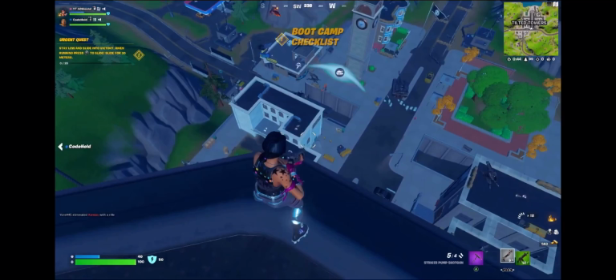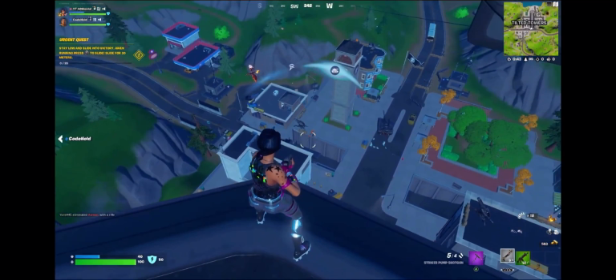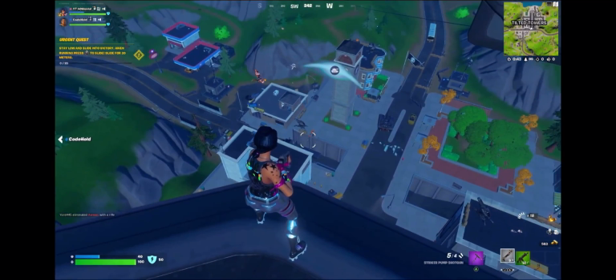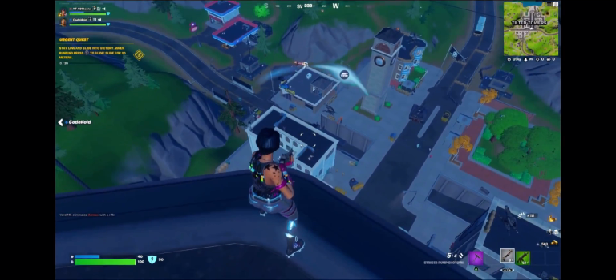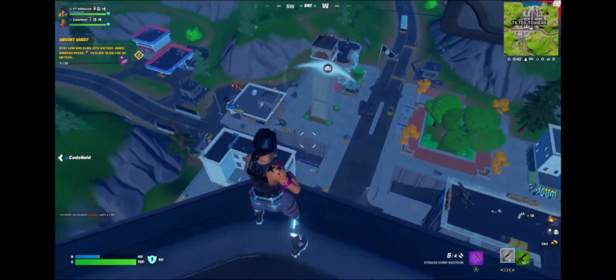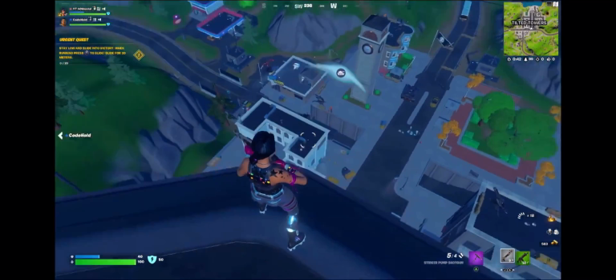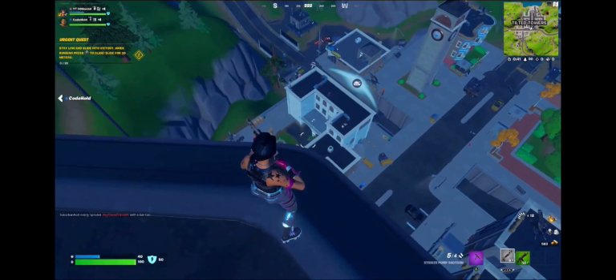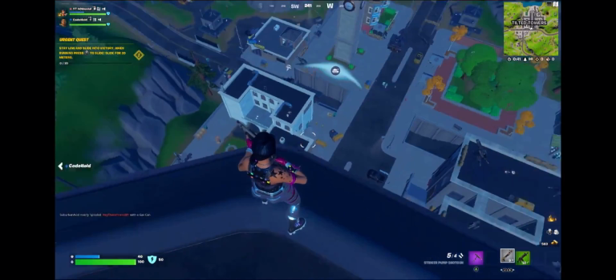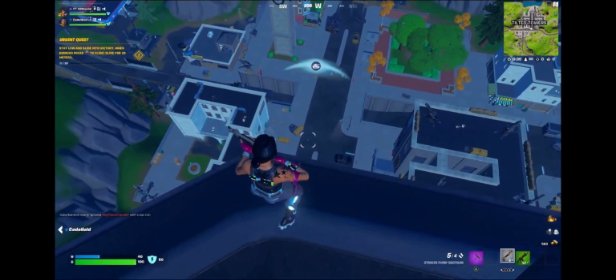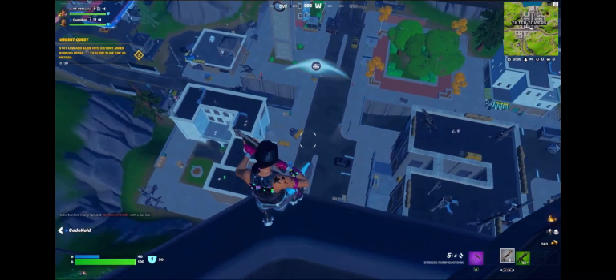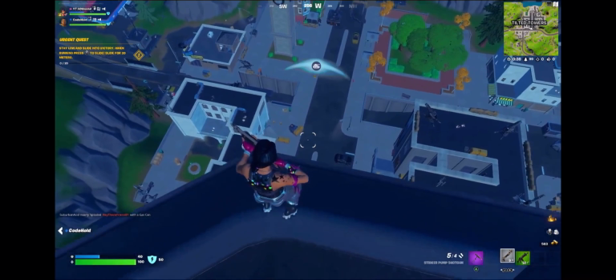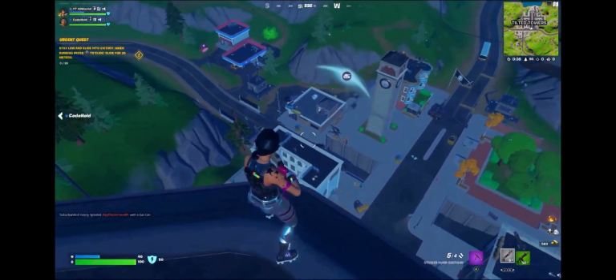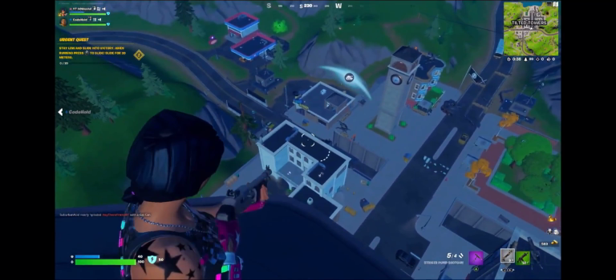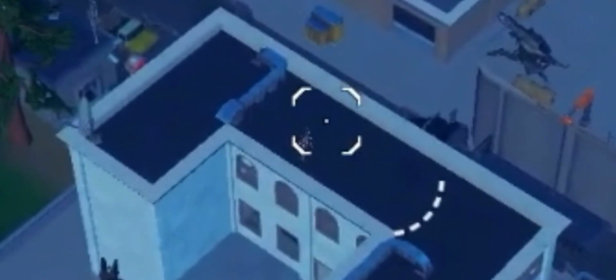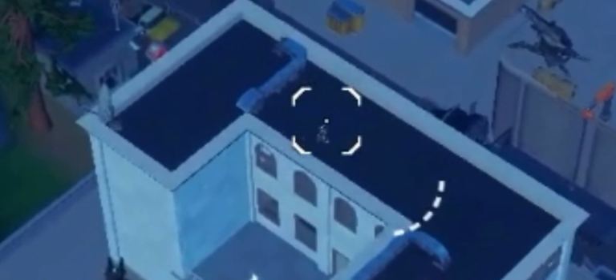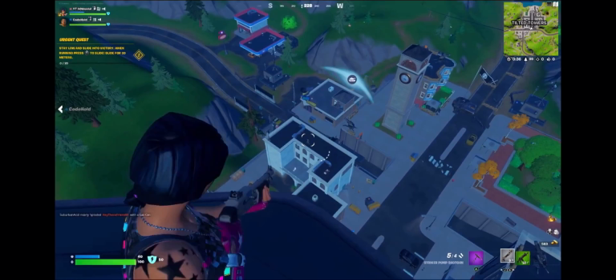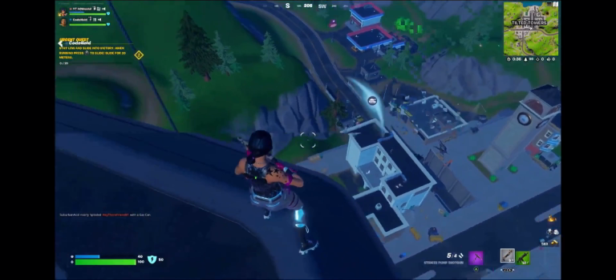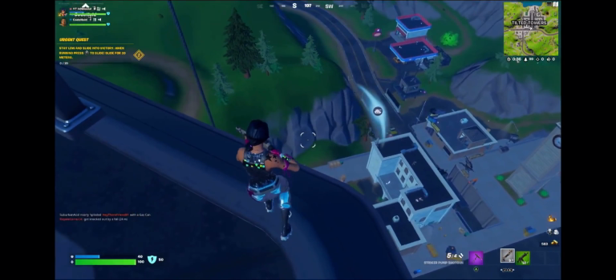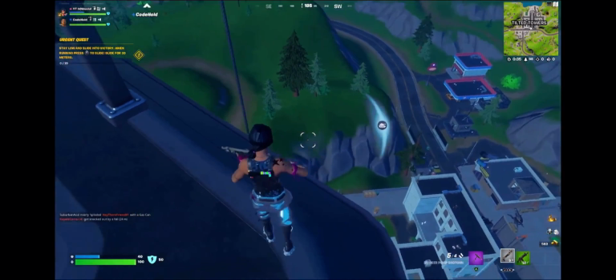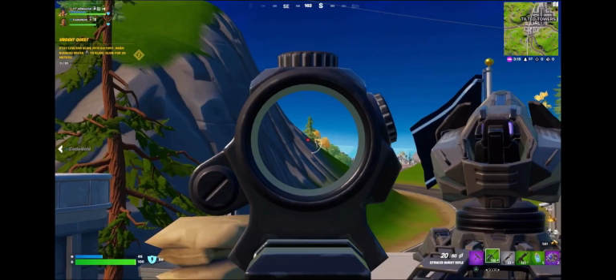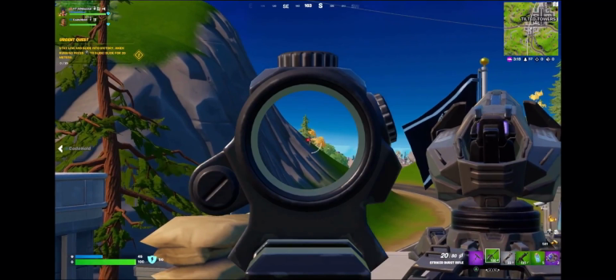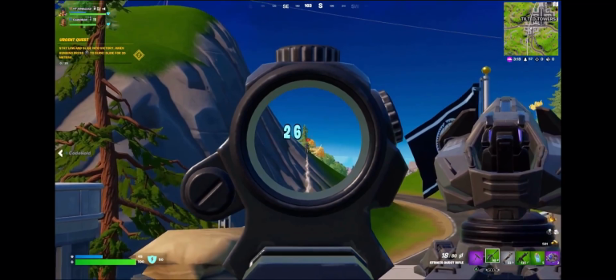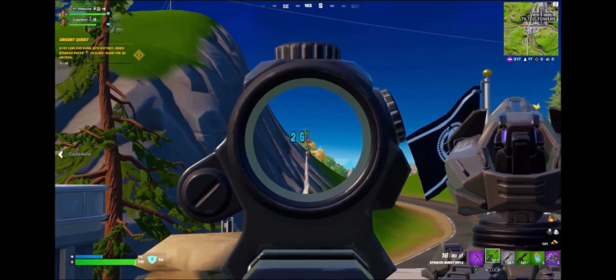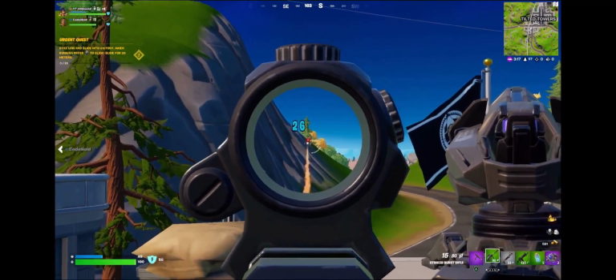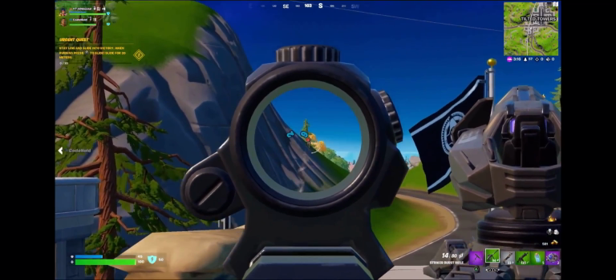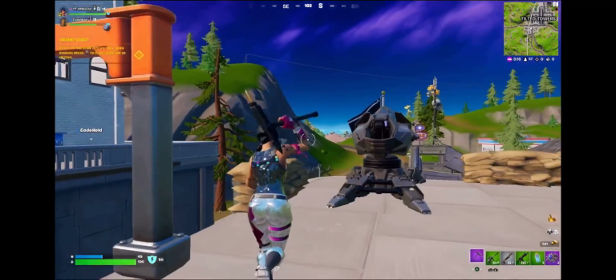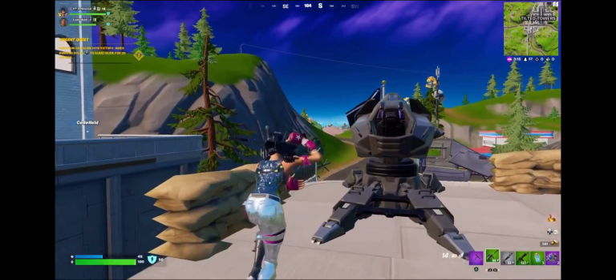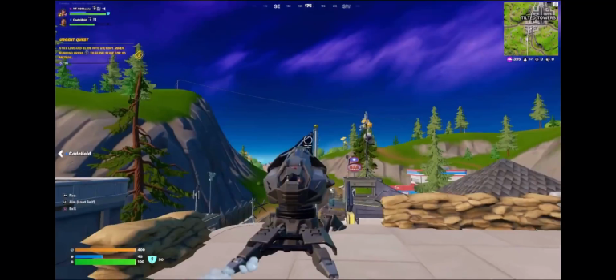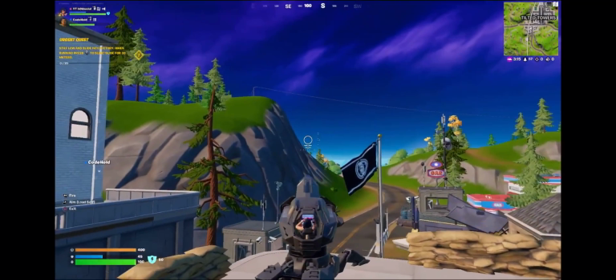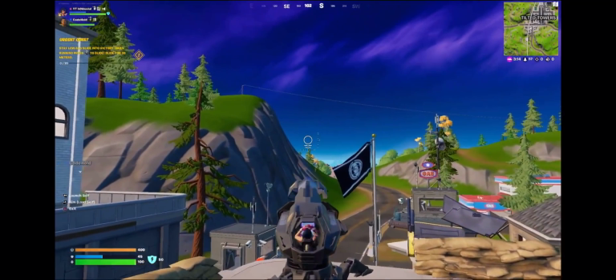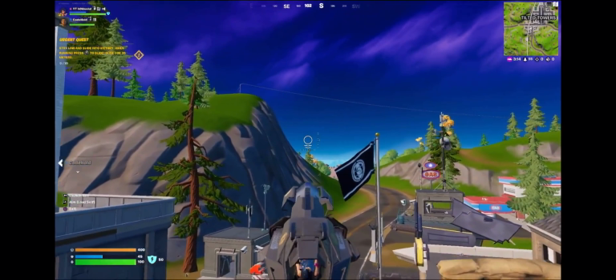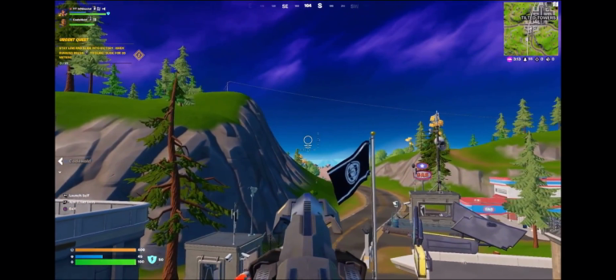Look at that — there's barely anyone landing at Tilted. And look at that guy, that's literally a bot right there just by his movement. You can tell. That's literally a bot right there — literally so clueless, he can't even do anything.